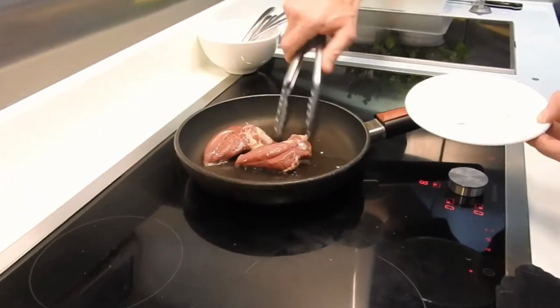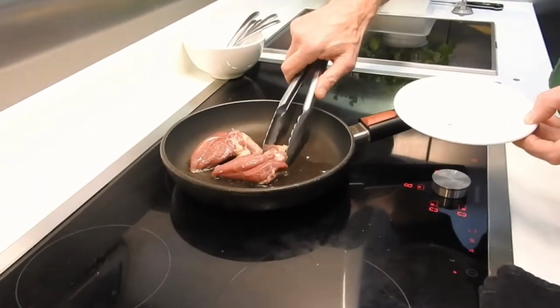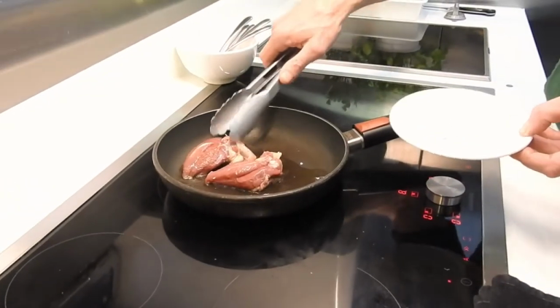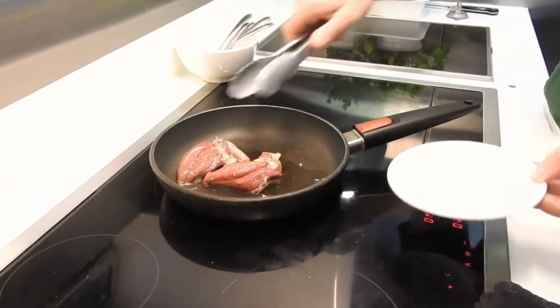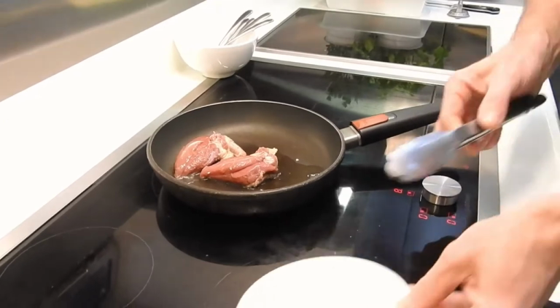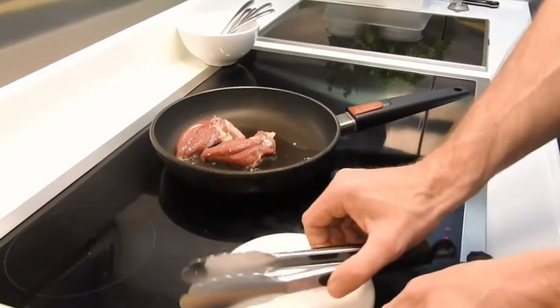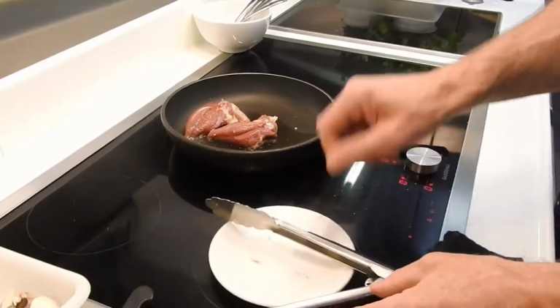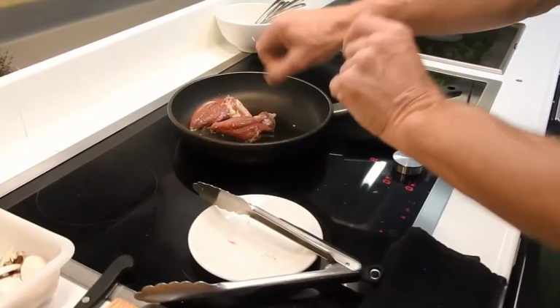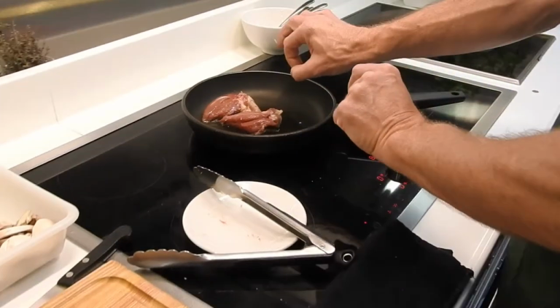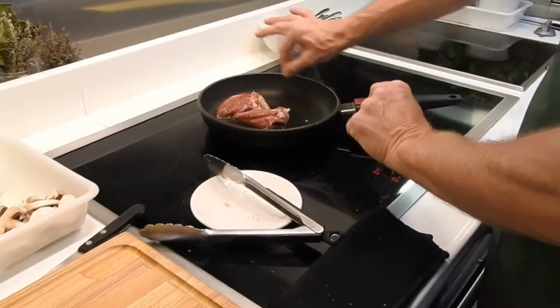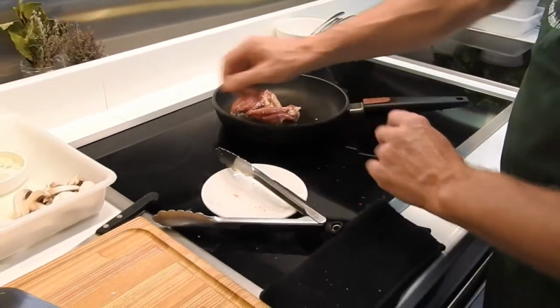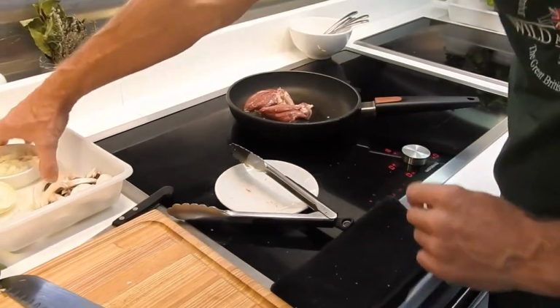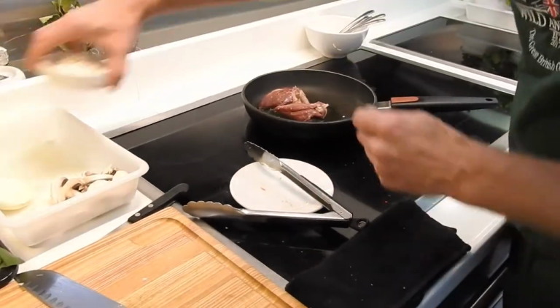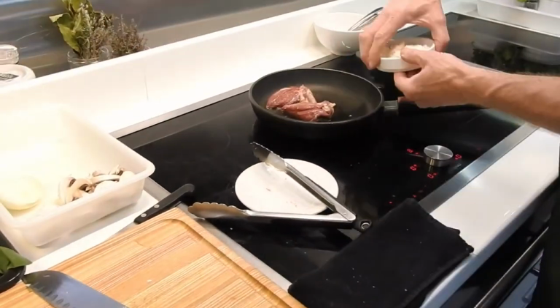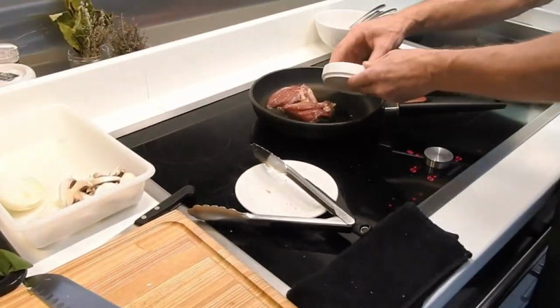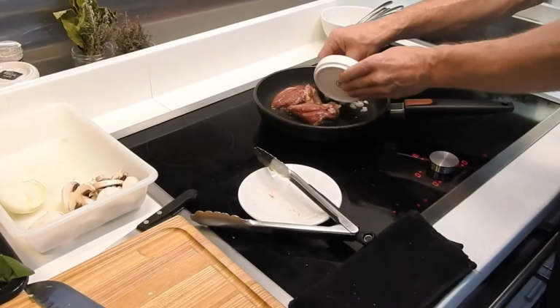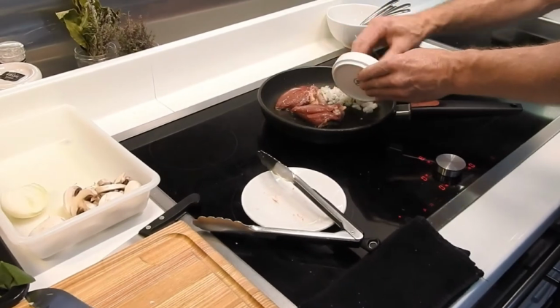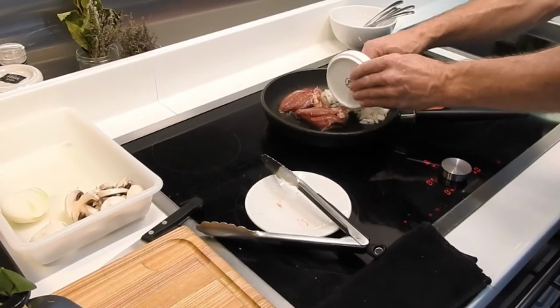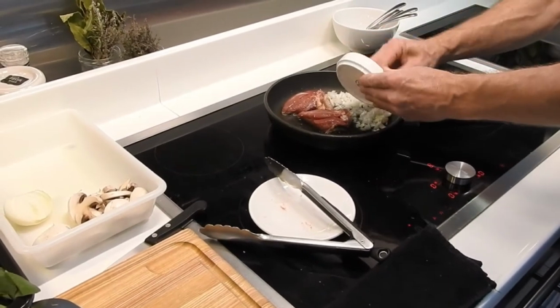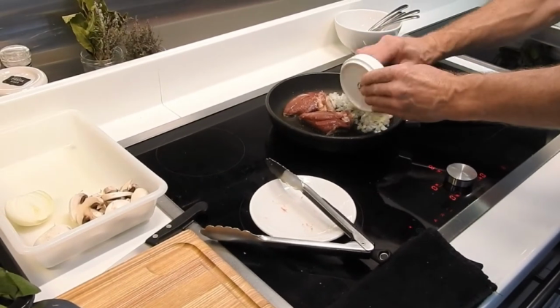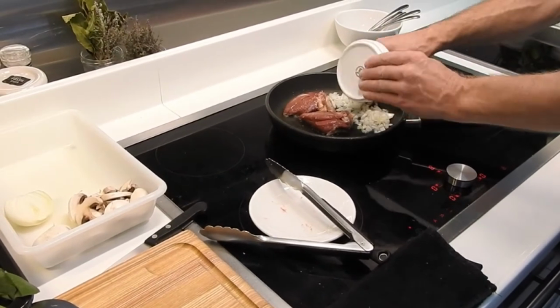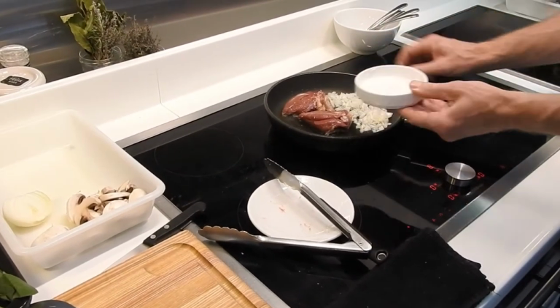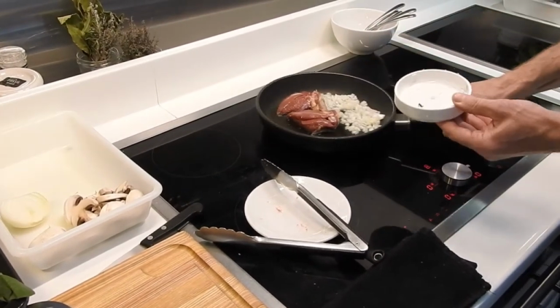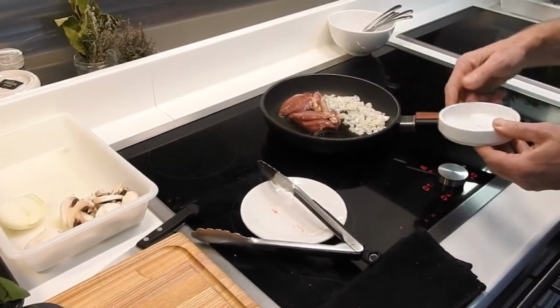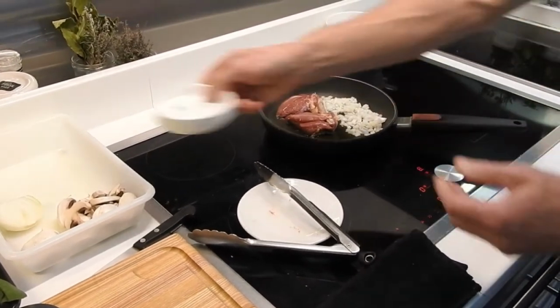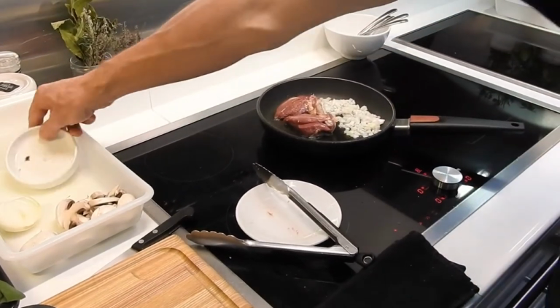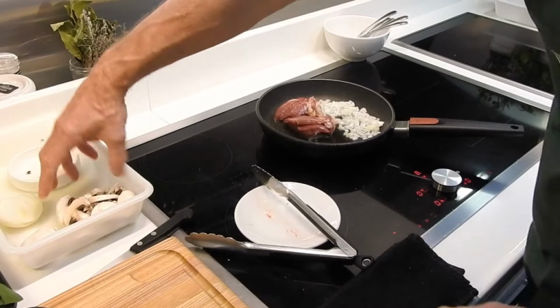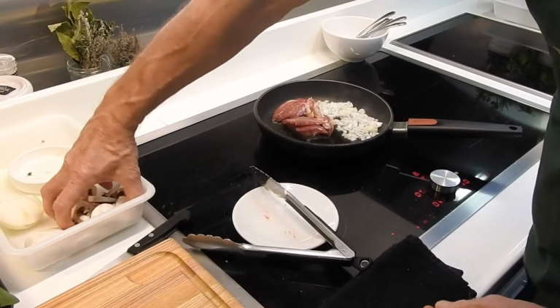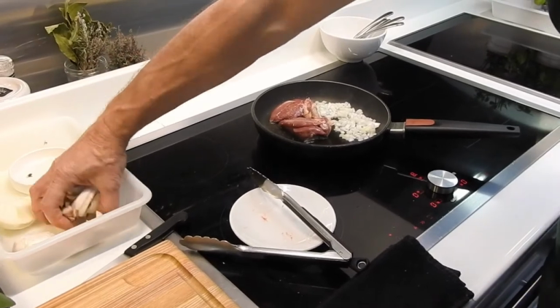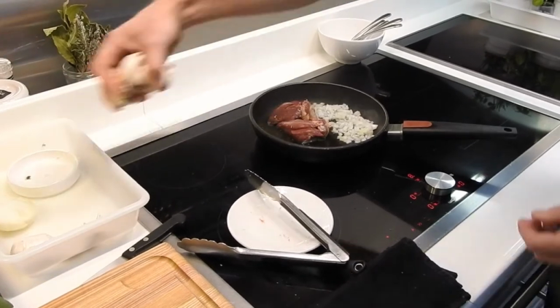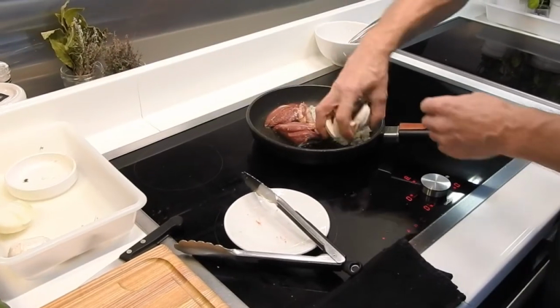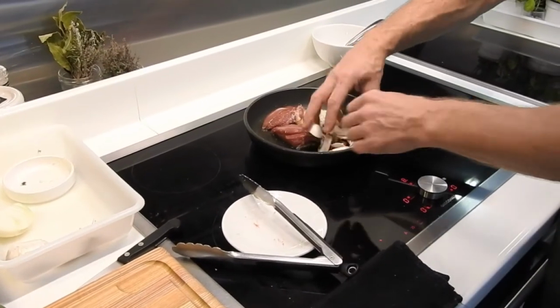So we'll have to go very quickly. More pepper, and we're going to add the mushrooms and the onions on the side — the chopped onions and the four sliced mushrooms.